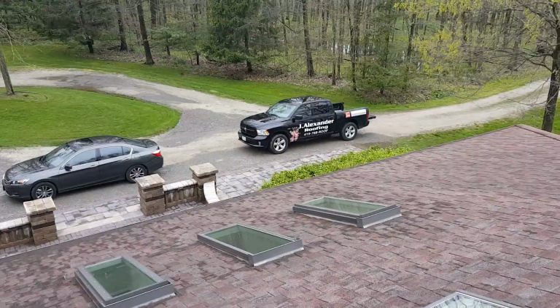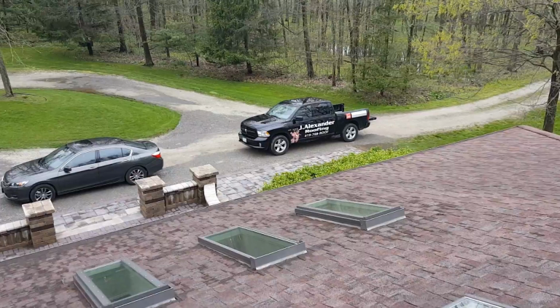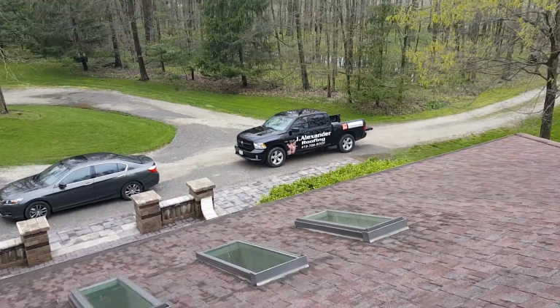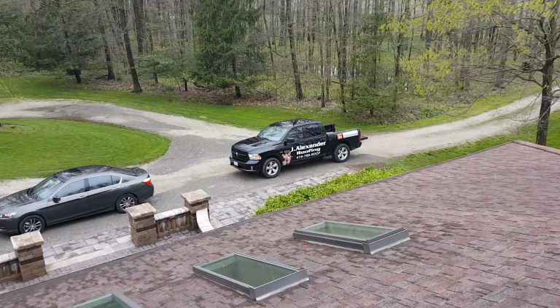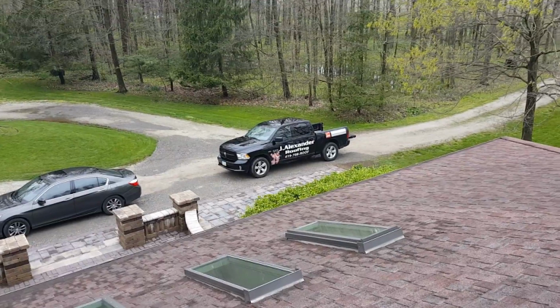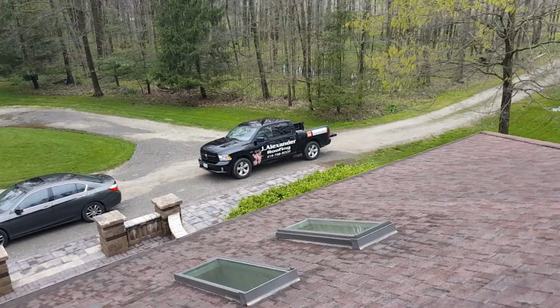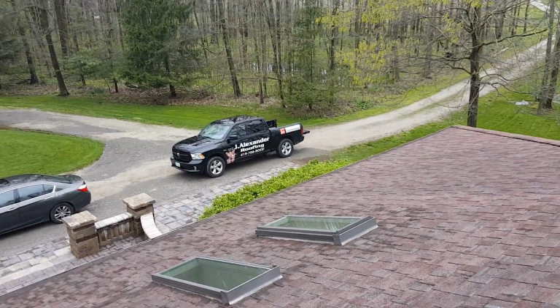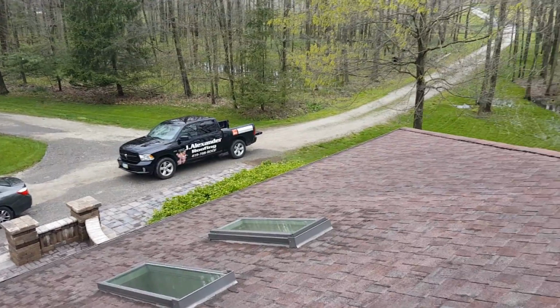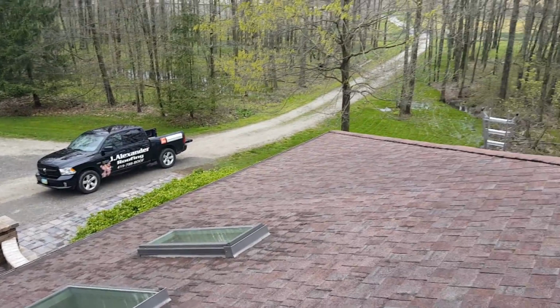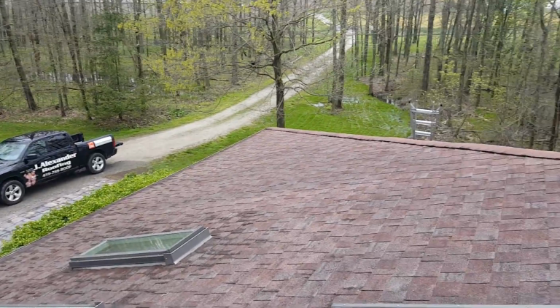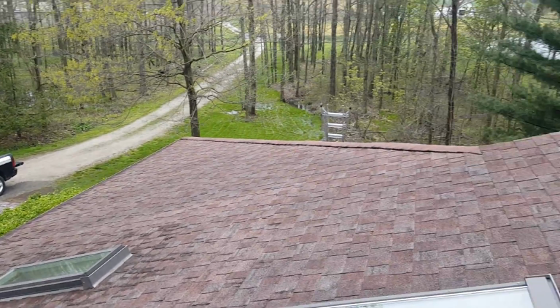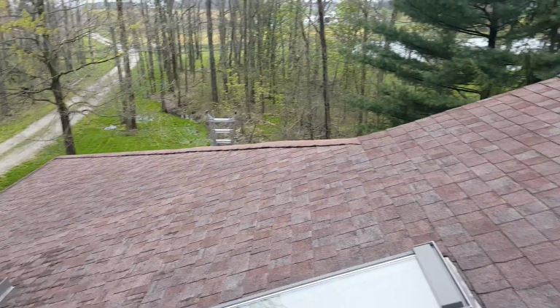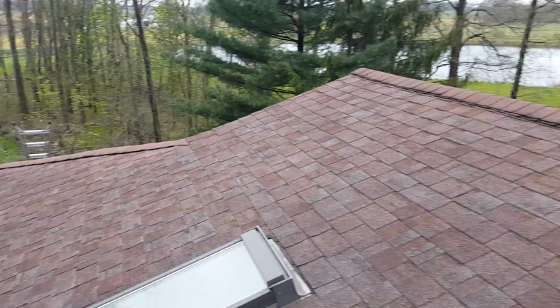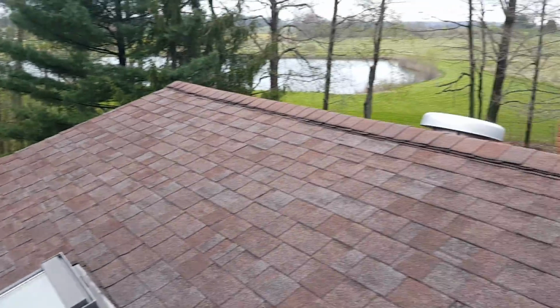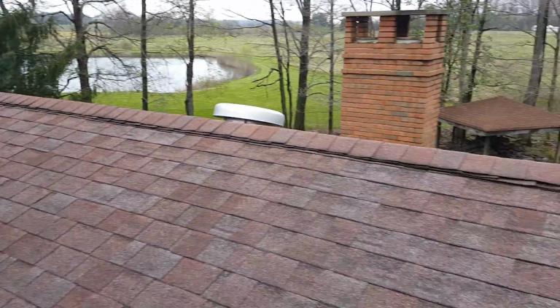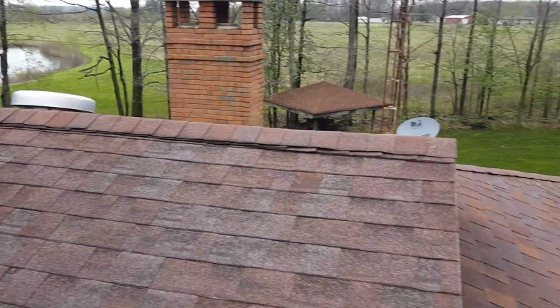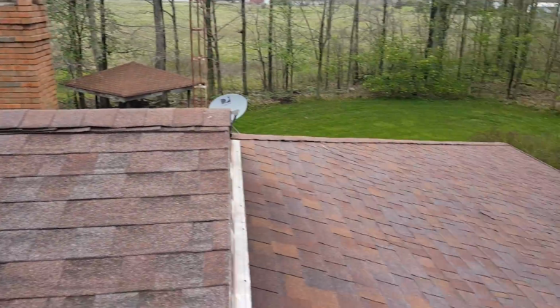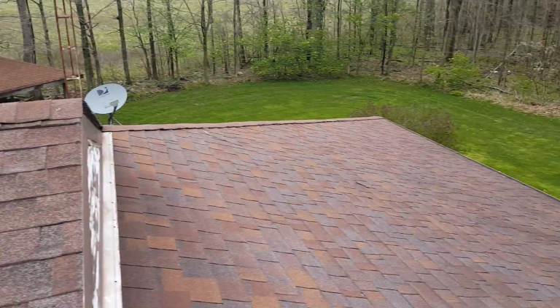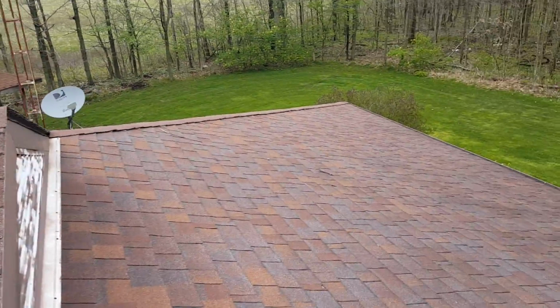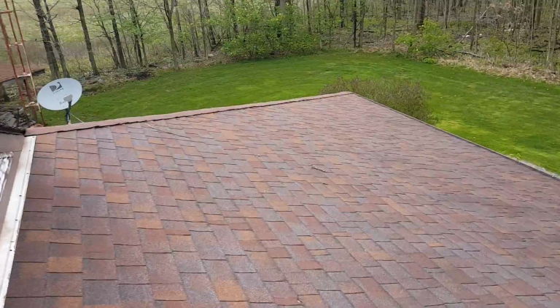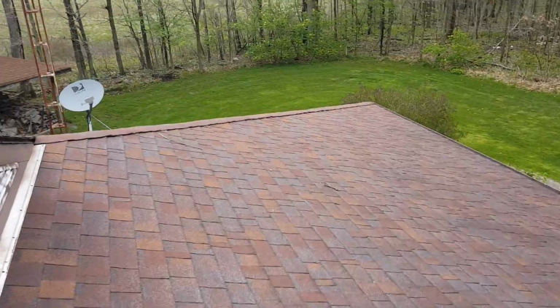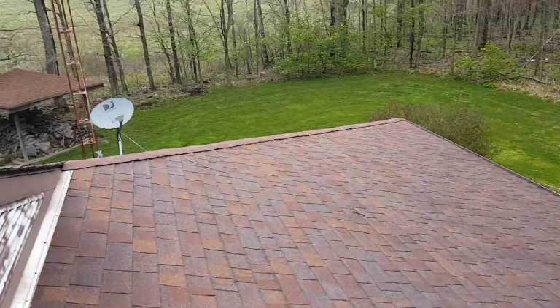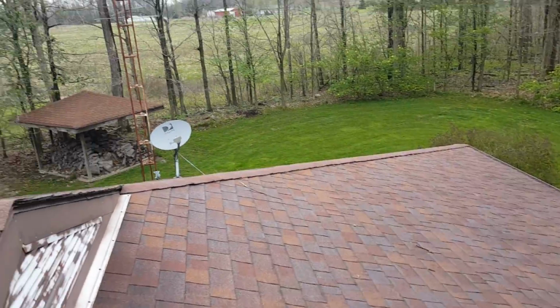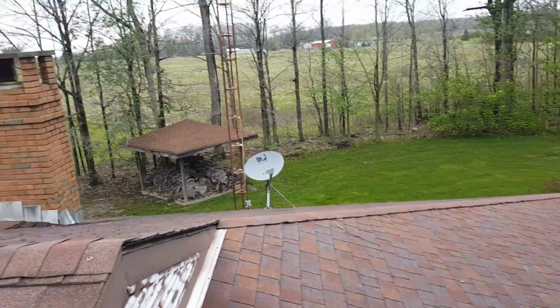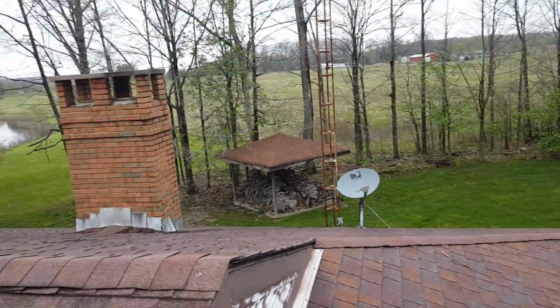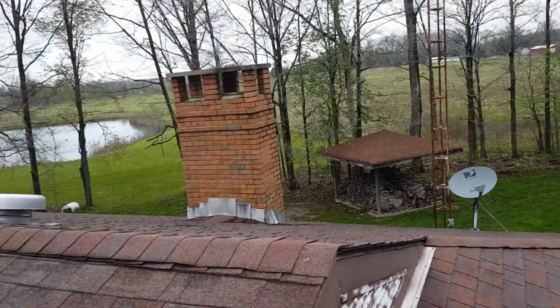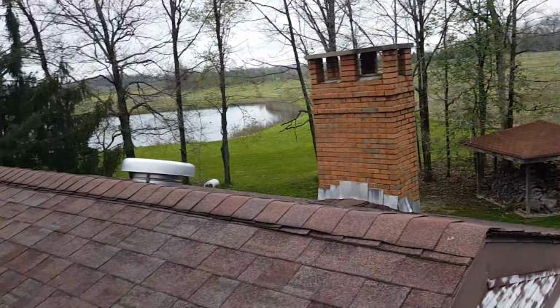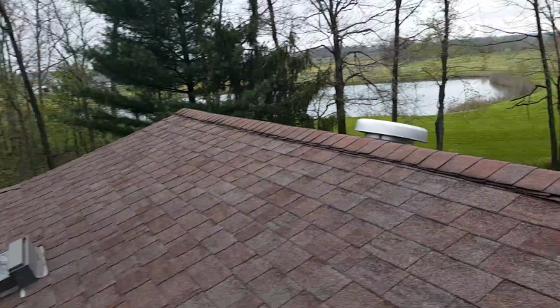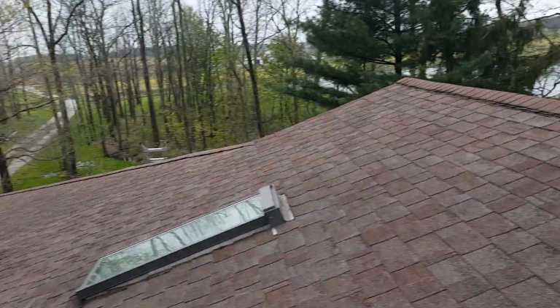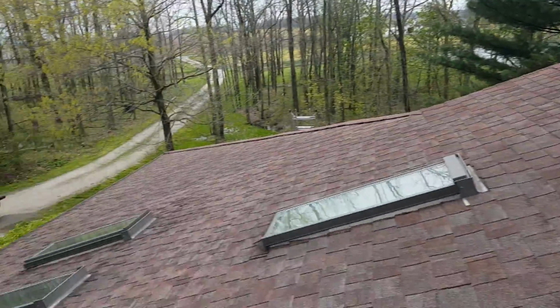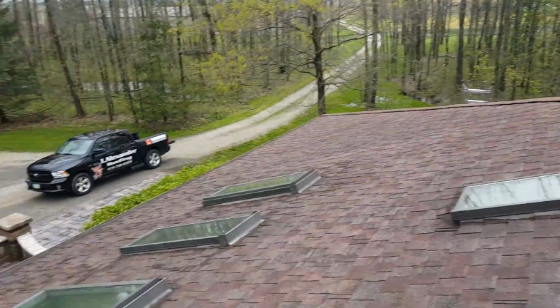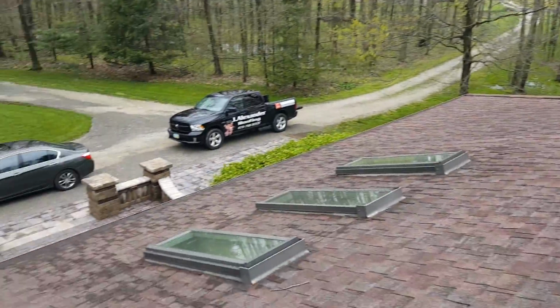Hi, this is Joe with Jay Alexander Roofing here at Township Road 251, Finley, Ohio. I'm here today performing a video inspection of the roof and also going to take a measurement for the purpose of an estimate.